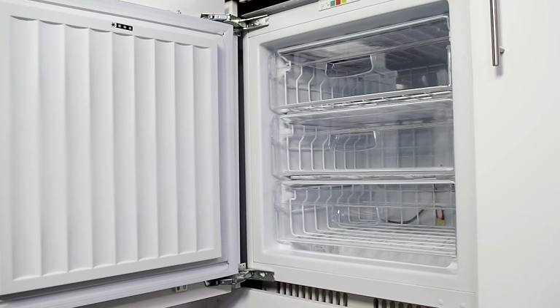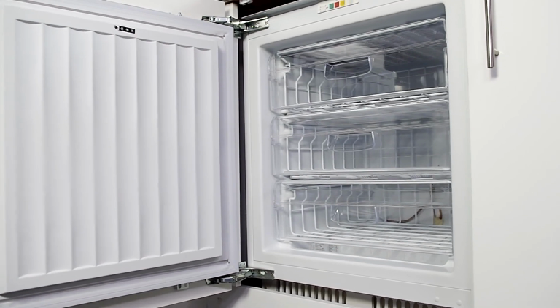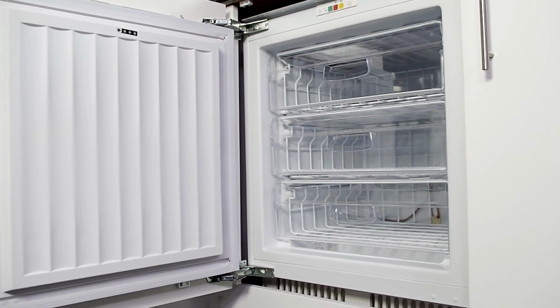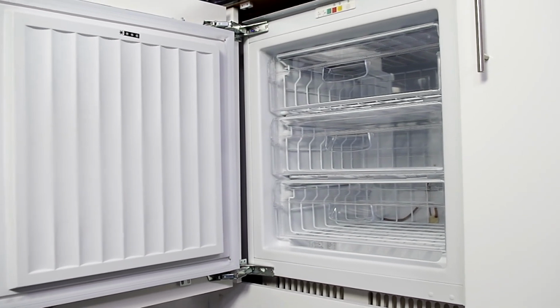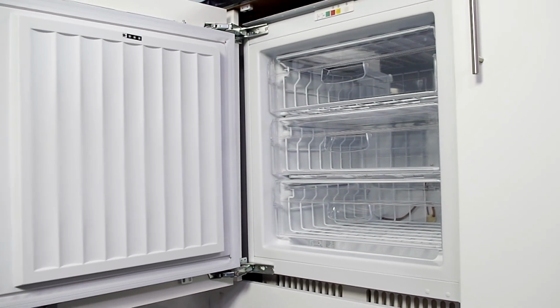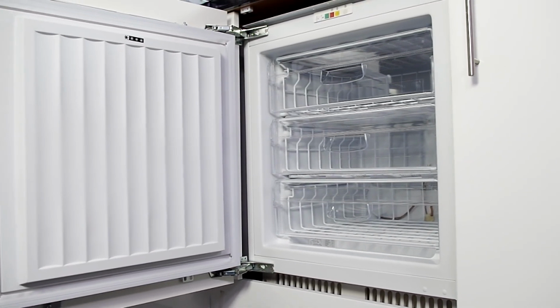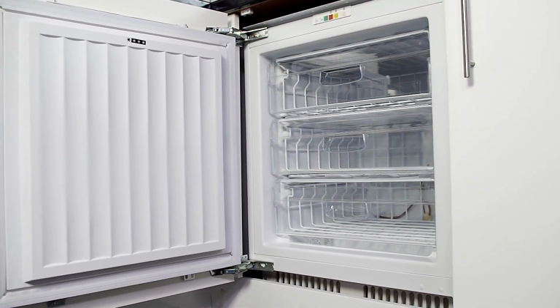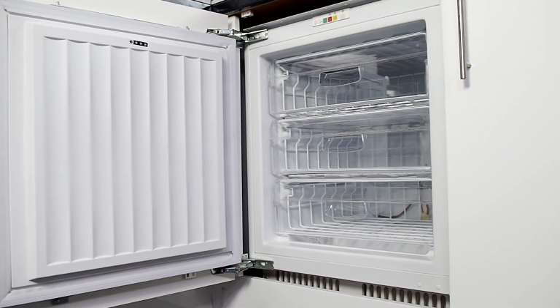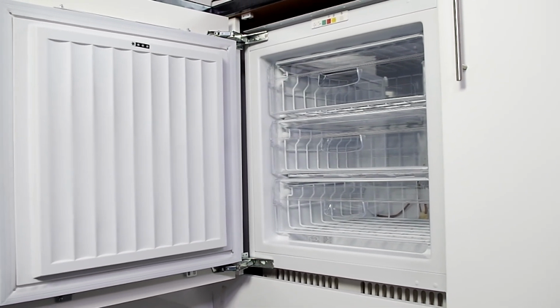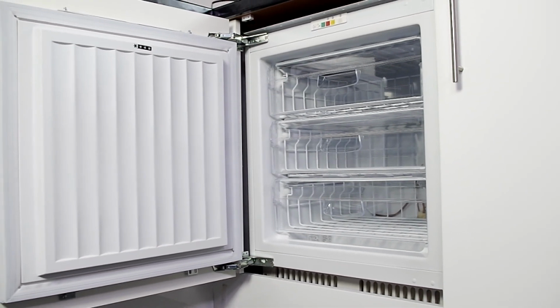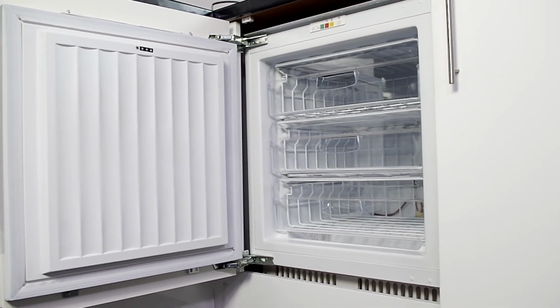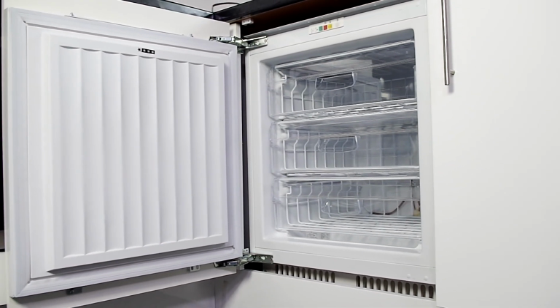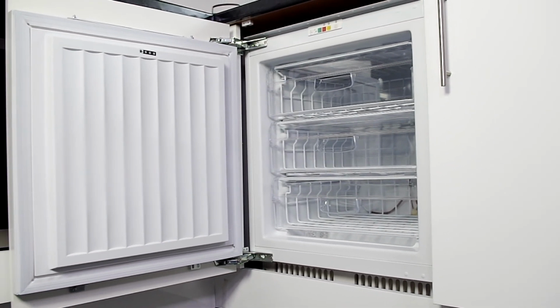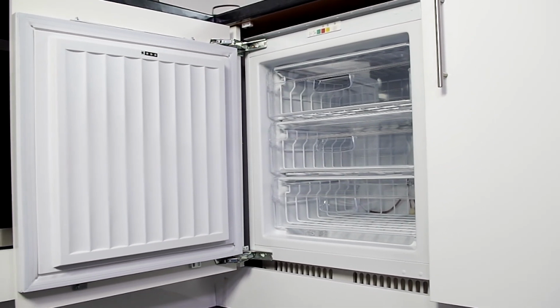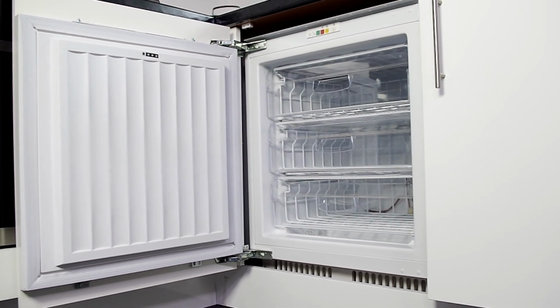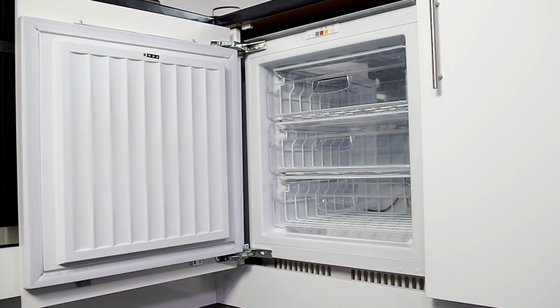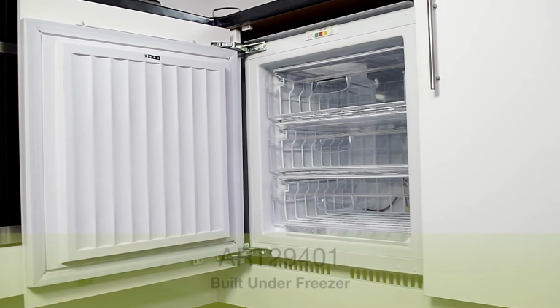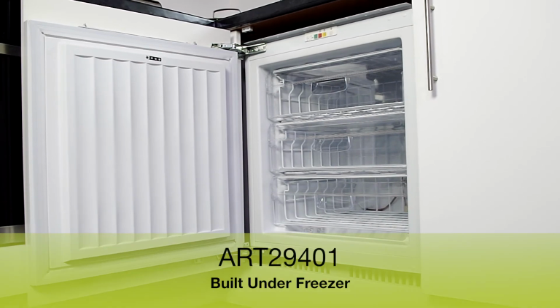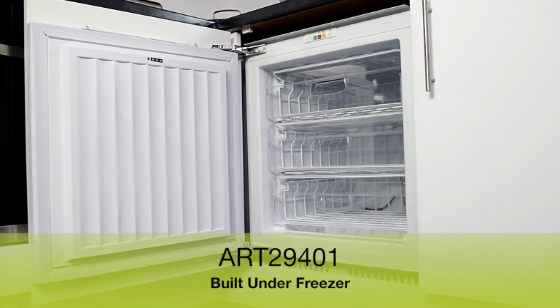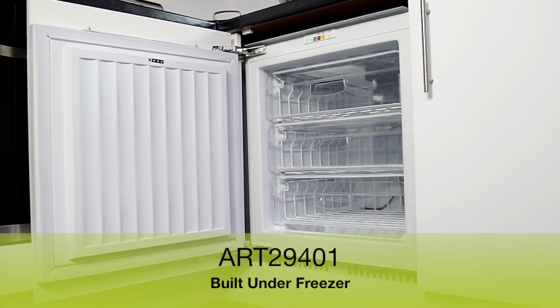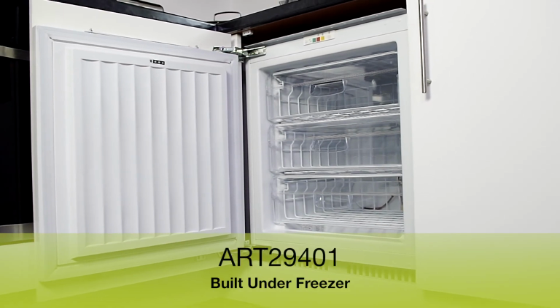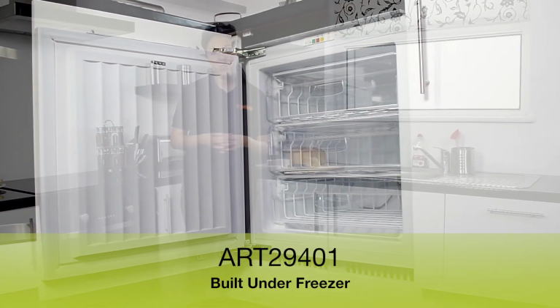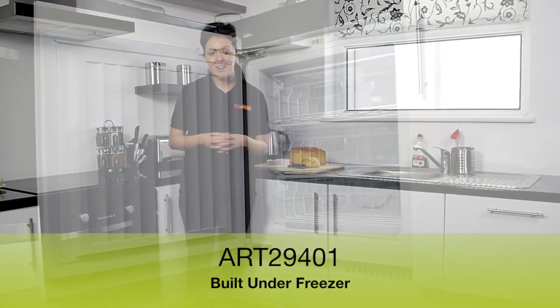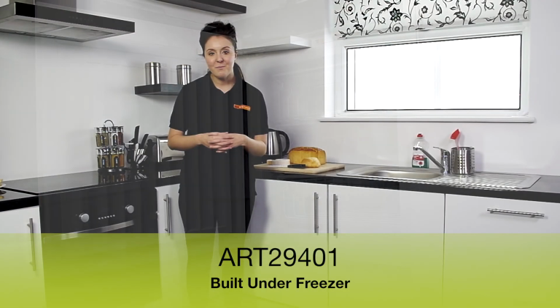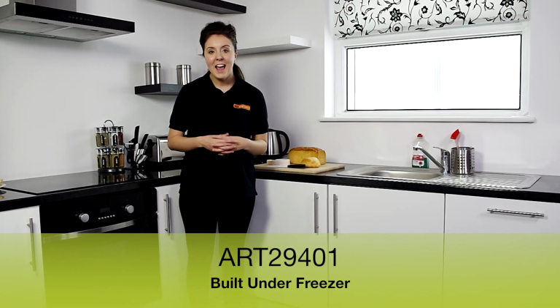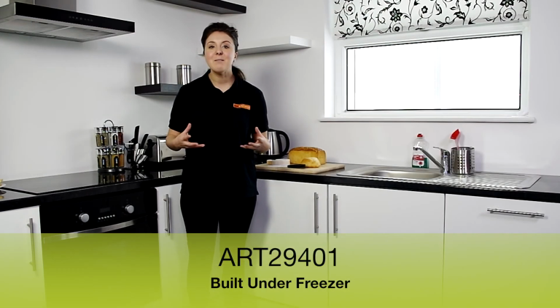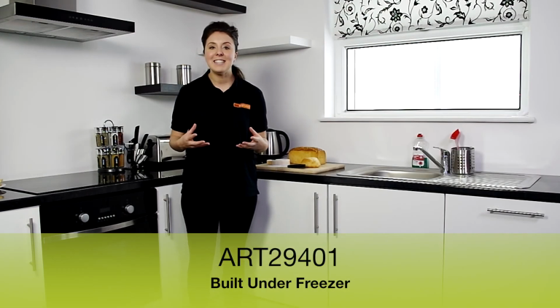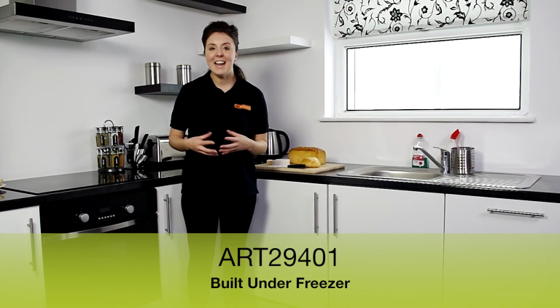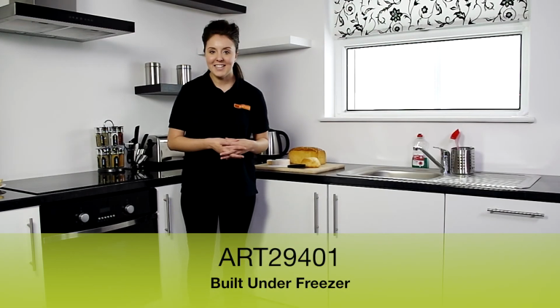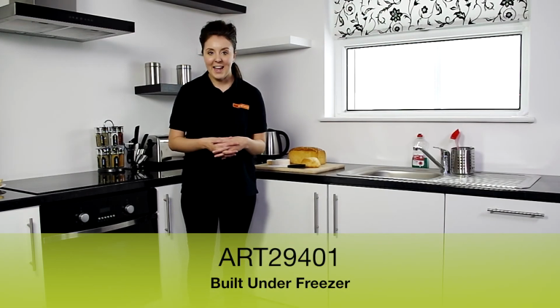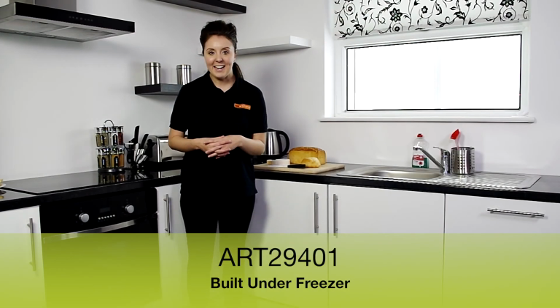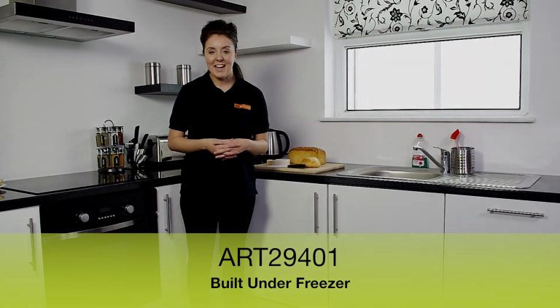is effective and can be discreetly built under a work surface at the best price online from the team at MyAppliances. I hope this review has been helpful. I'm Stacey and I'll see you again next time.